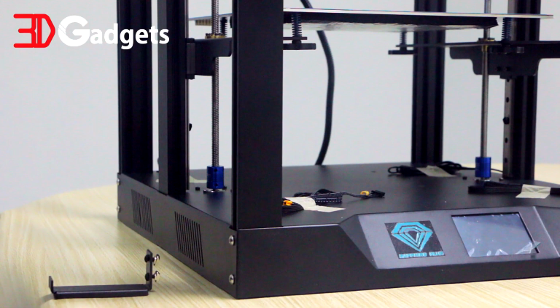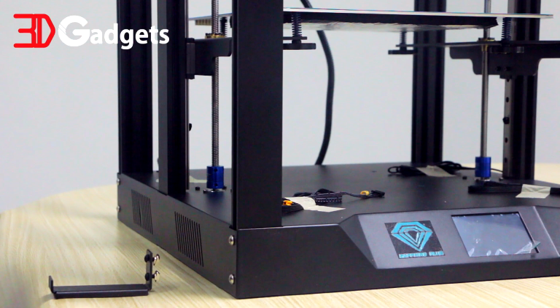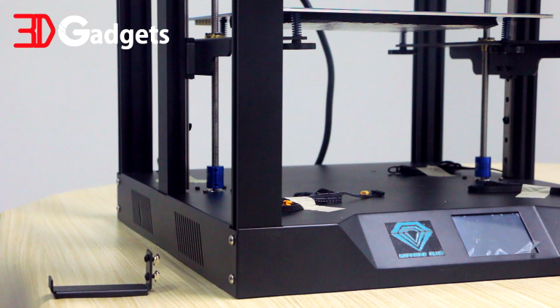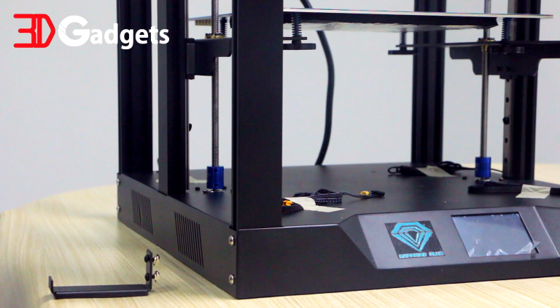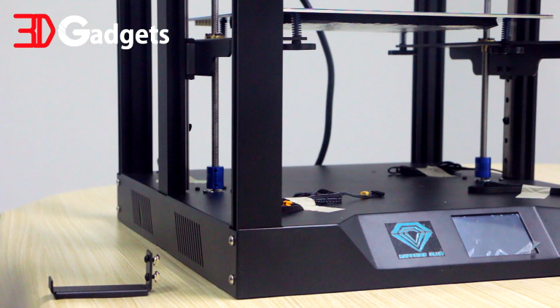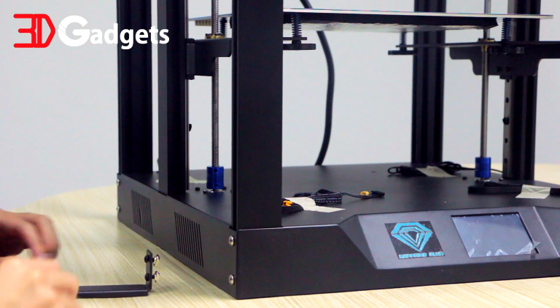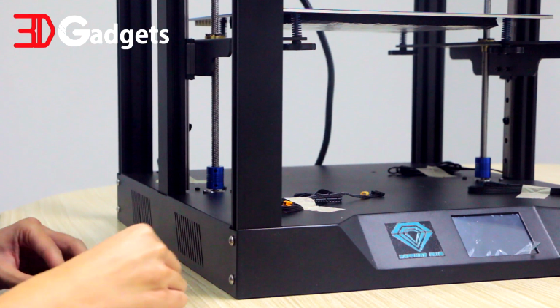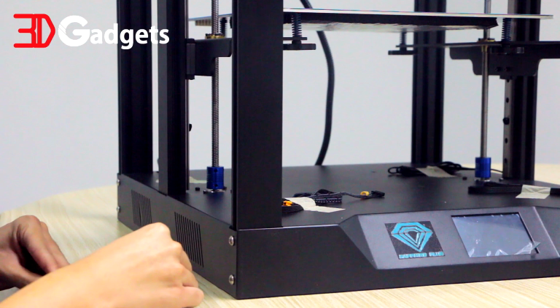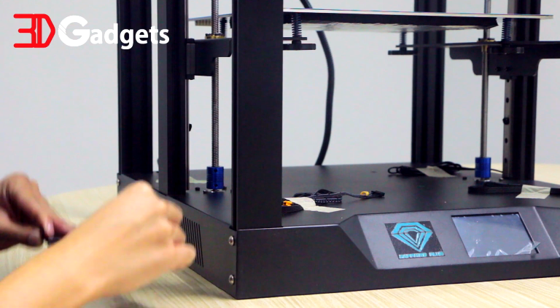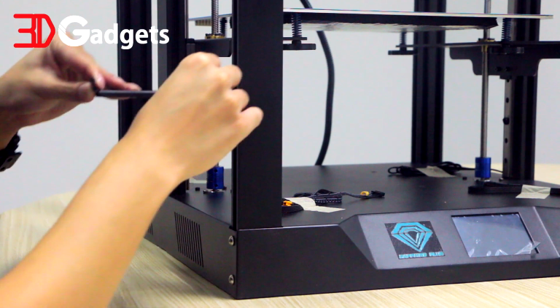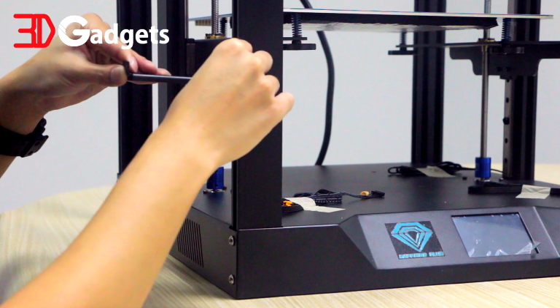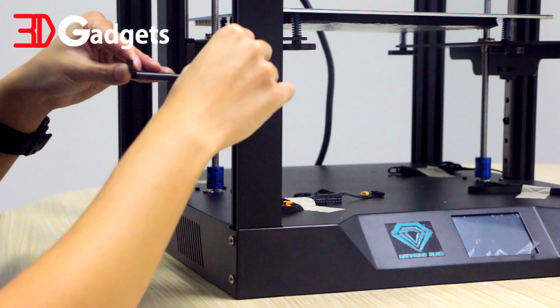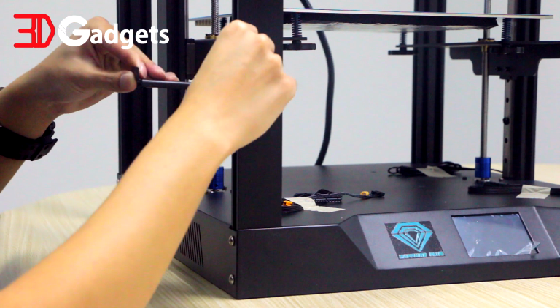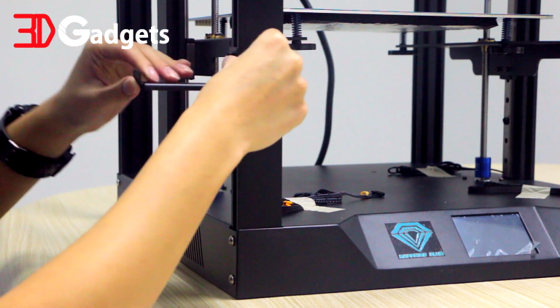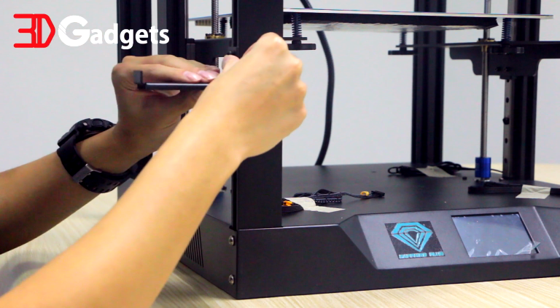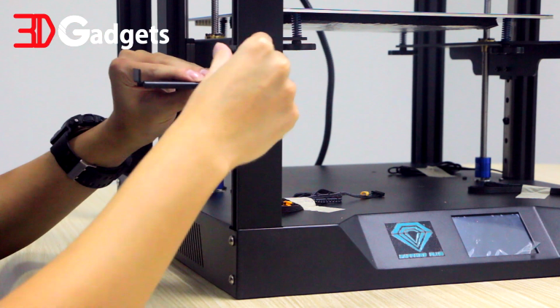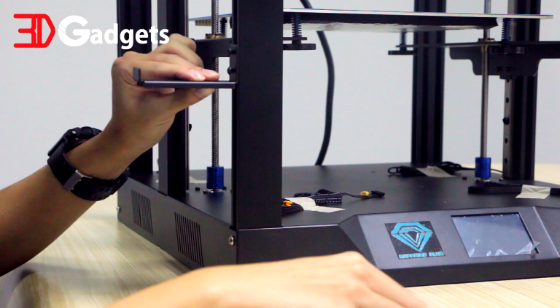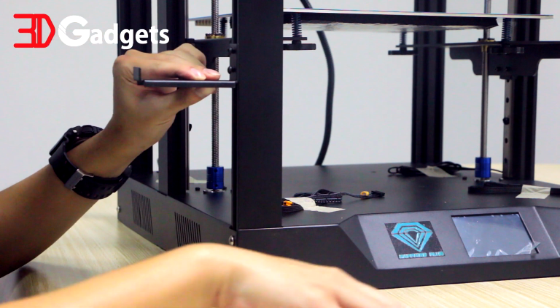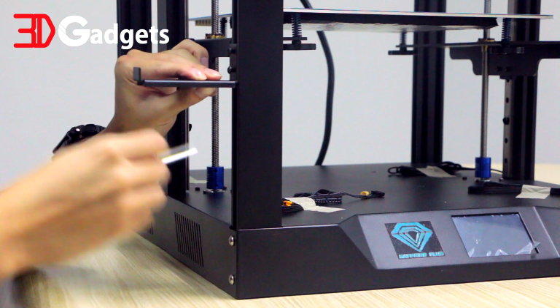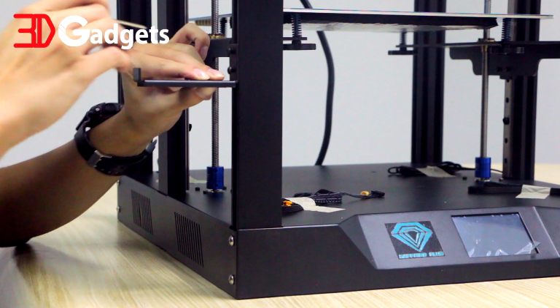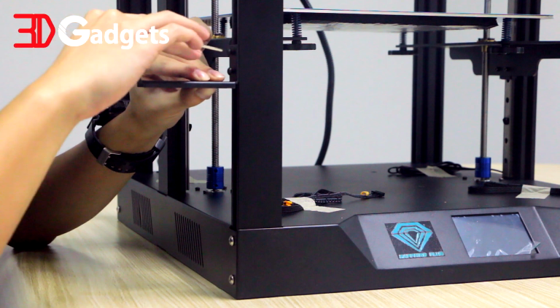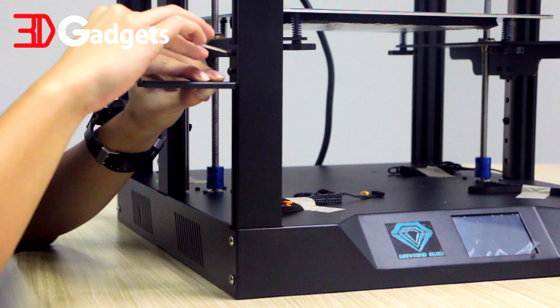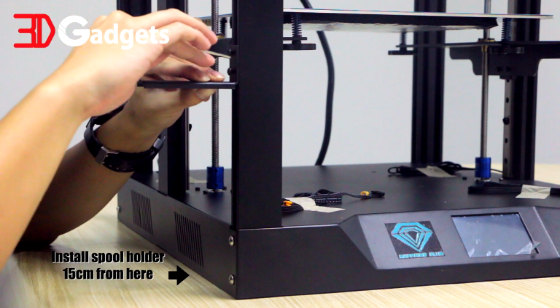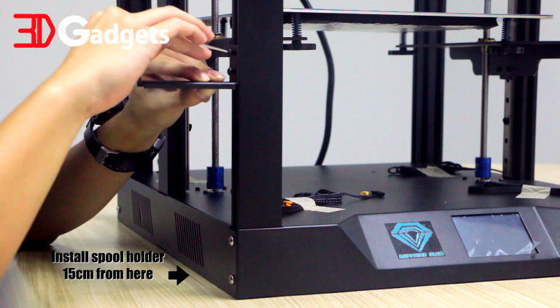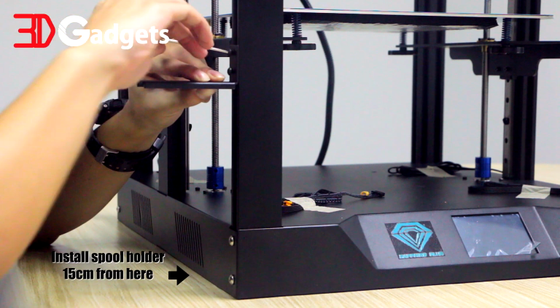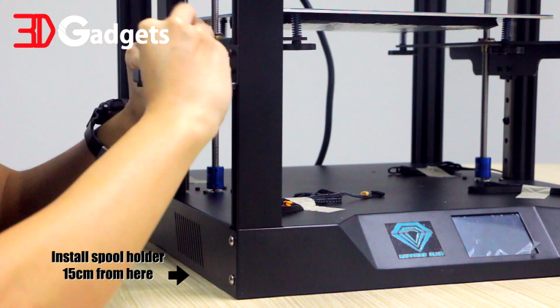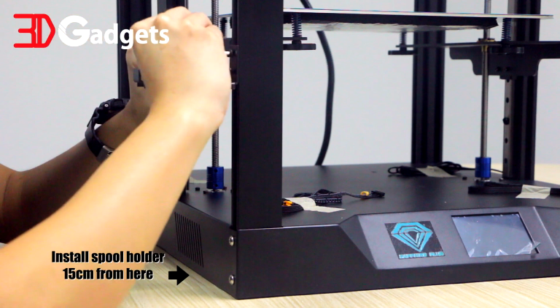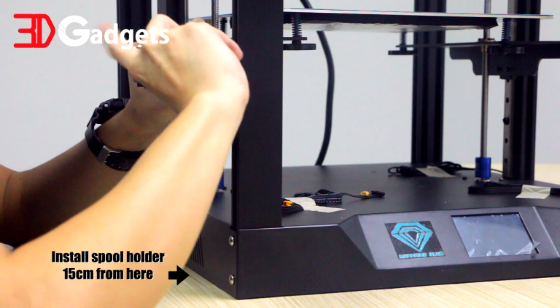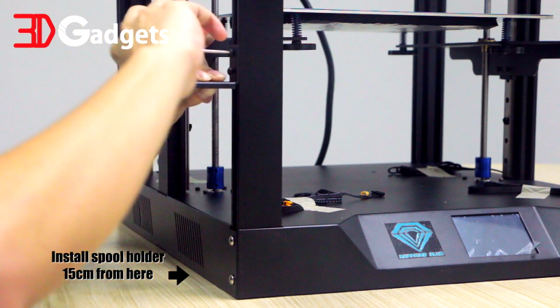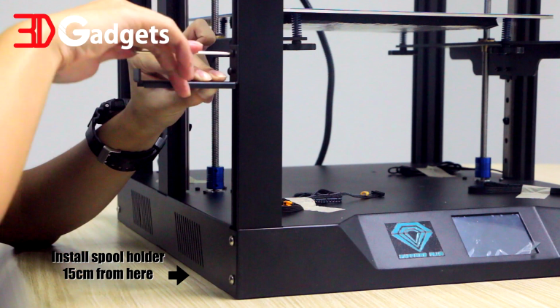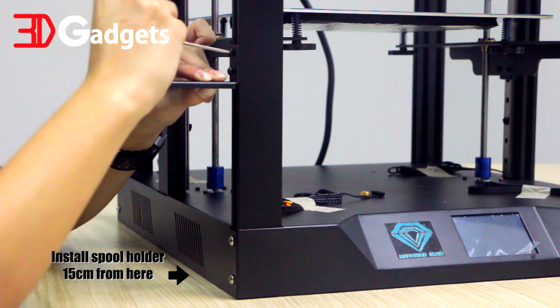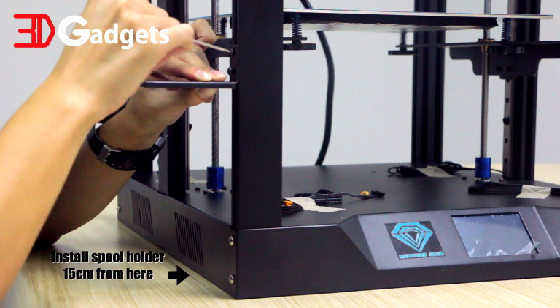For this section, we will be installing the spool holder. All the components needed can be found in the bag labeled C4. Mount the spool holder 15cm away from the base of the printer. Double check with the spool of filament to make sure there is enough clearance.